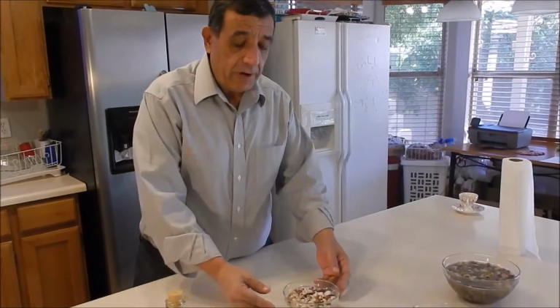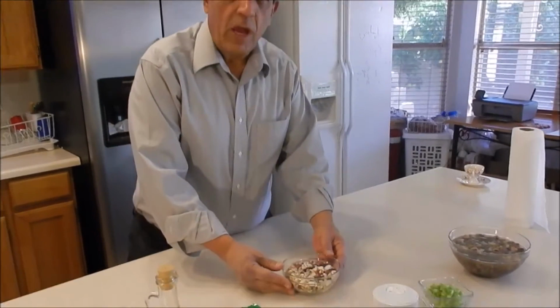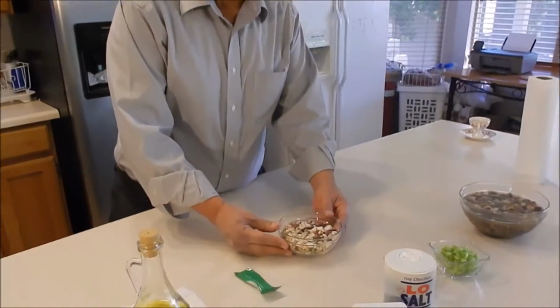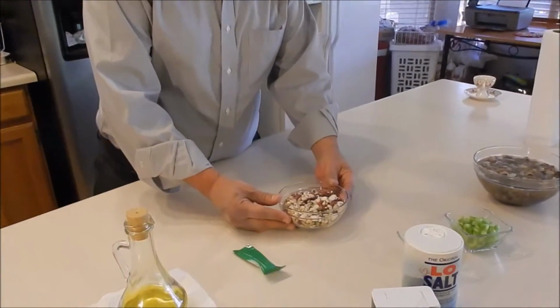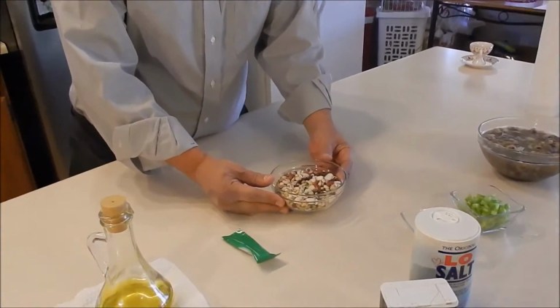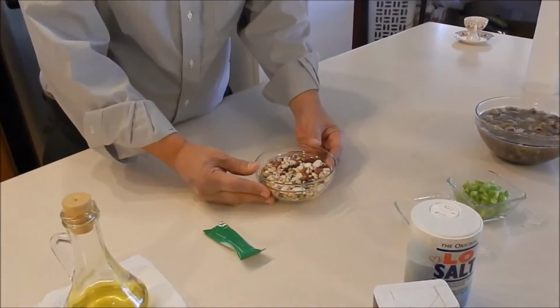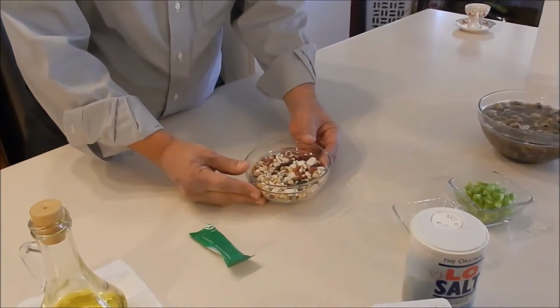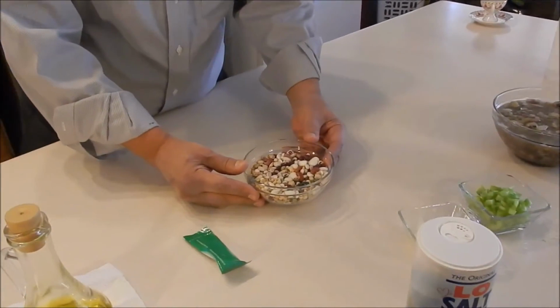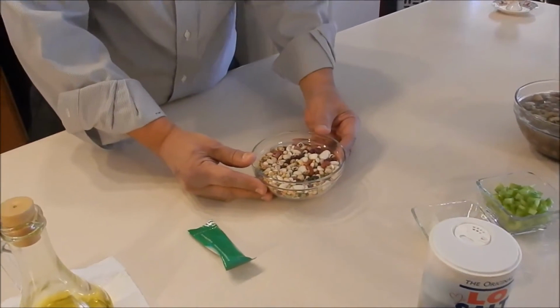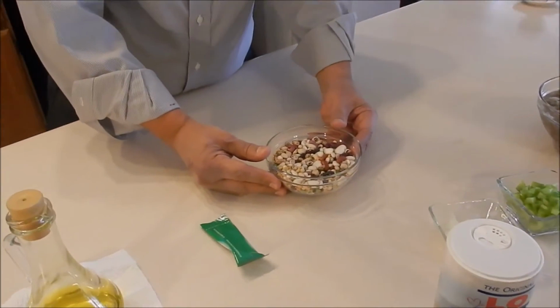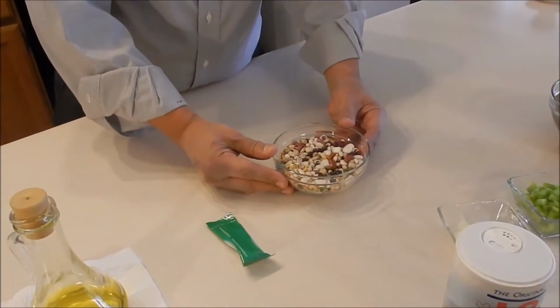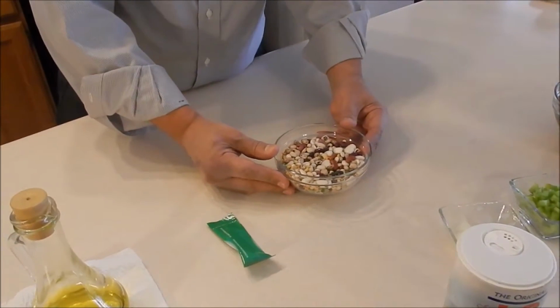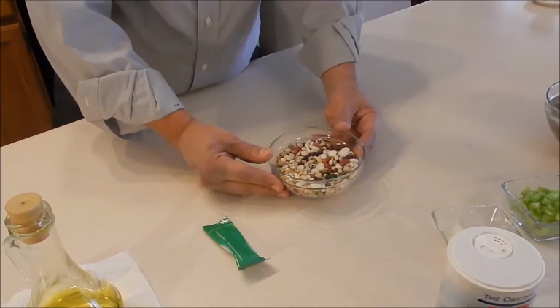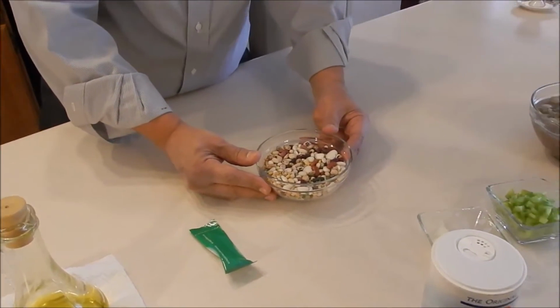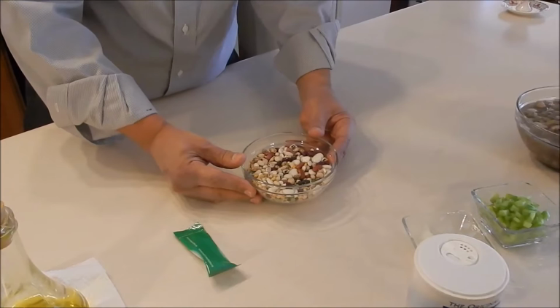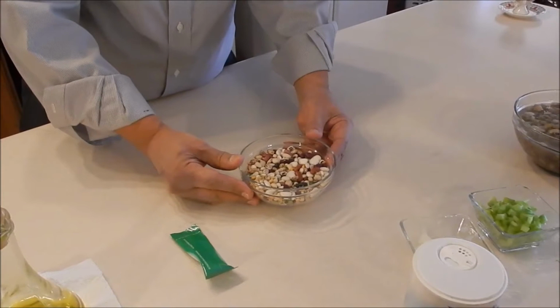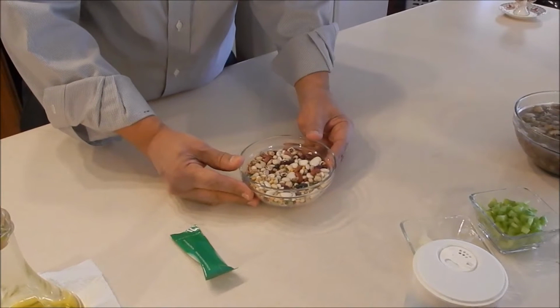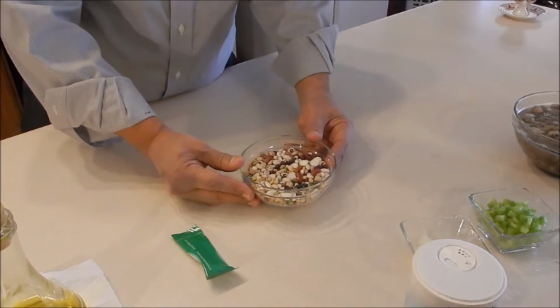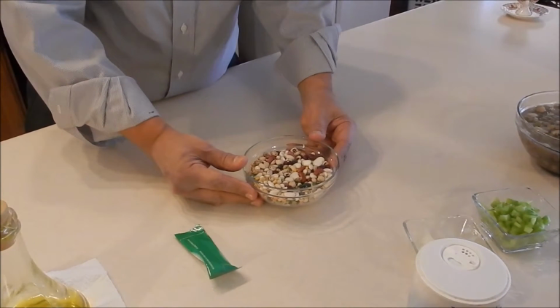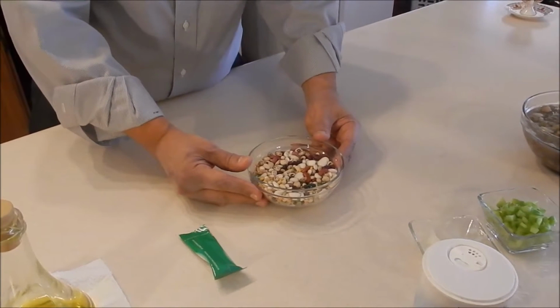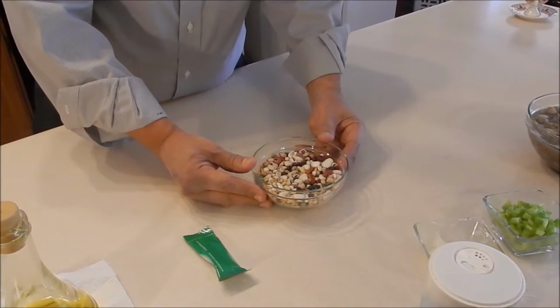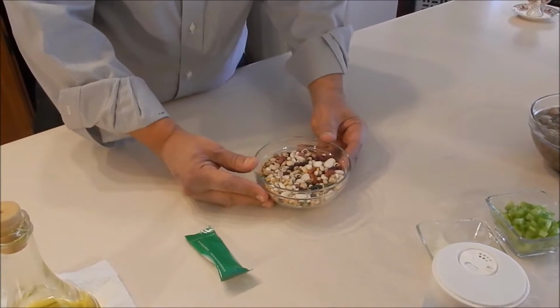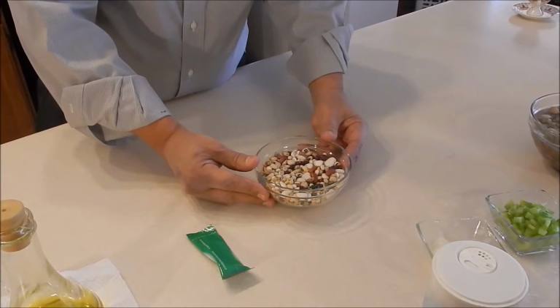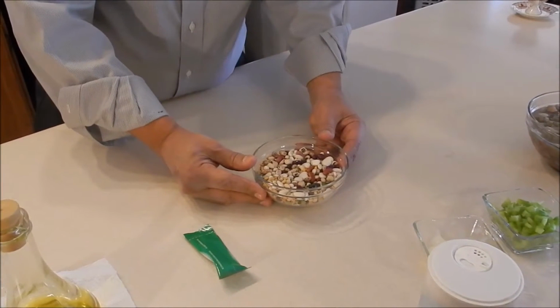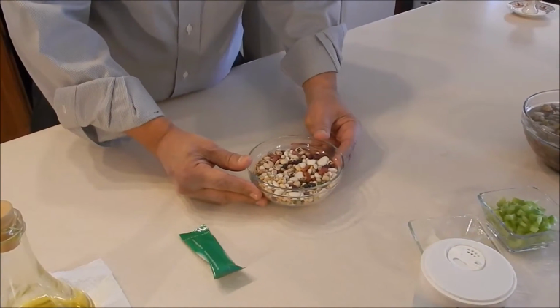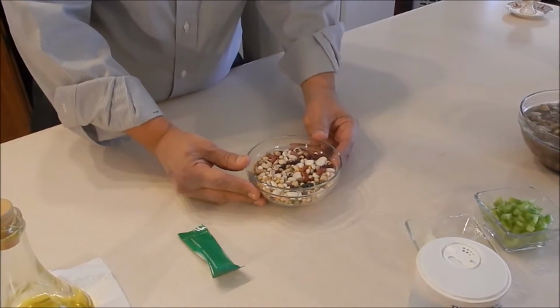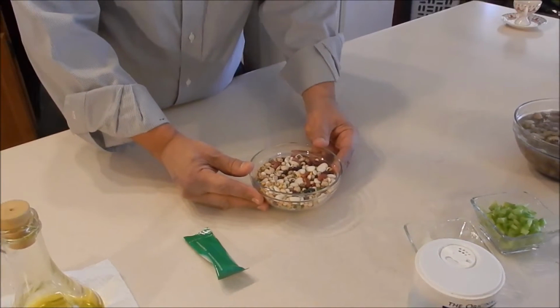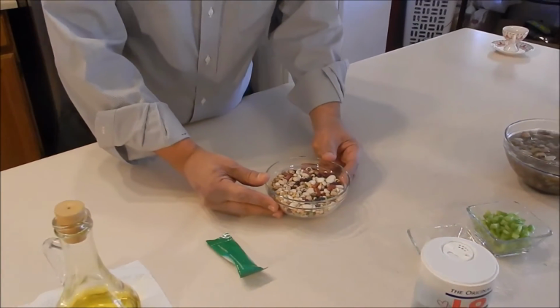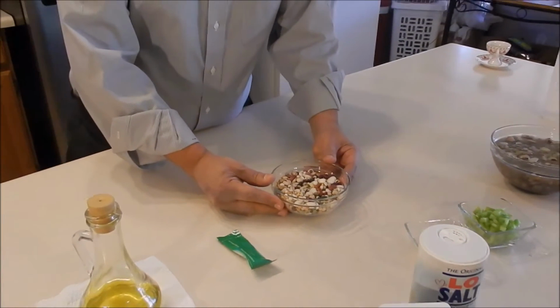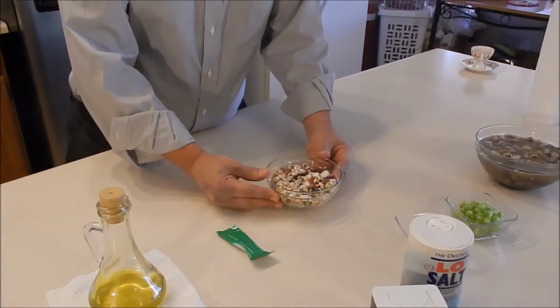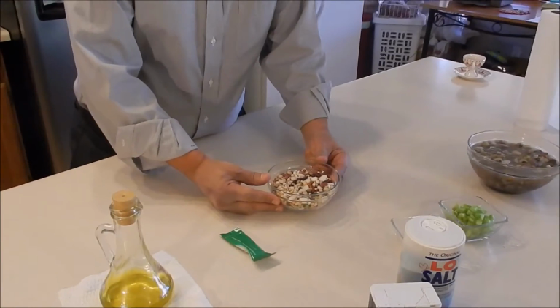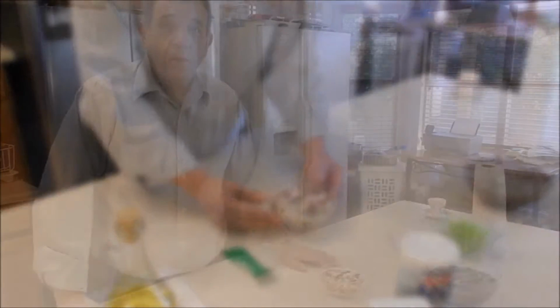First, we have a cup and a half of 13 grains. The best place to buy grains is Winko. So if you have a Winko store near you, please buy it from them — it's the best place.